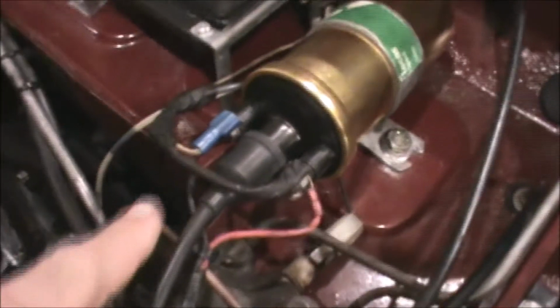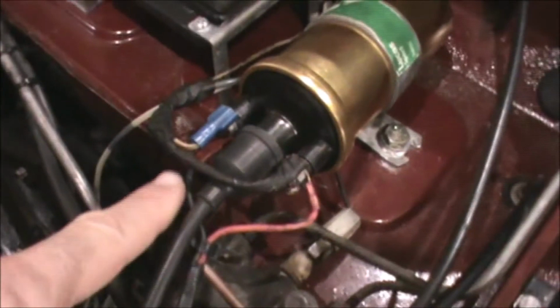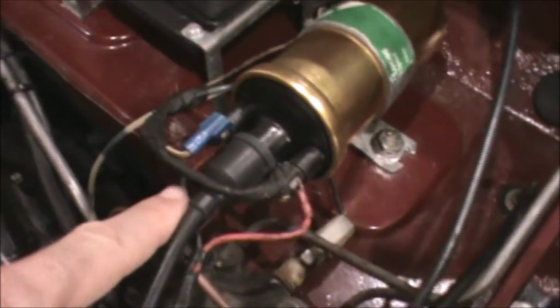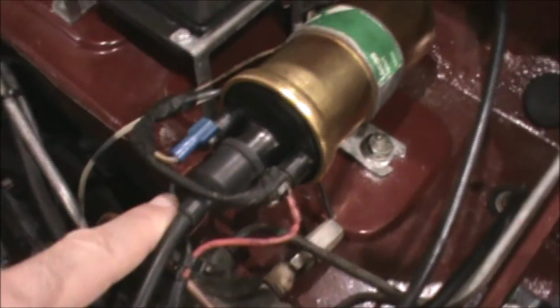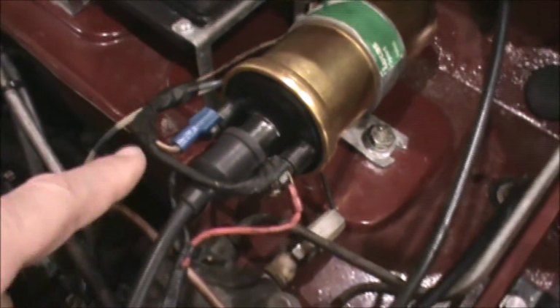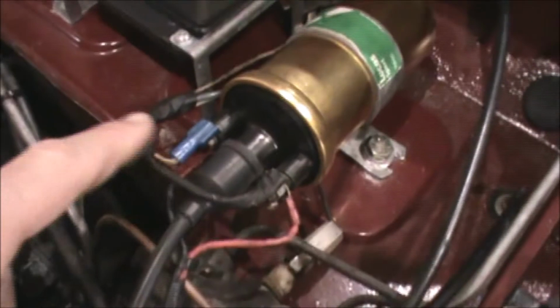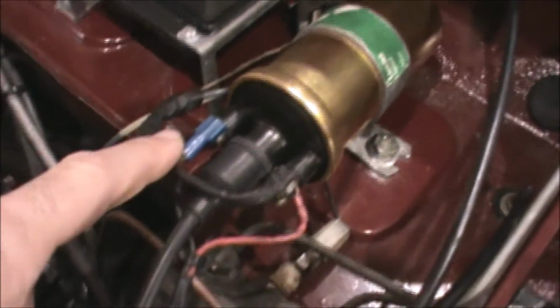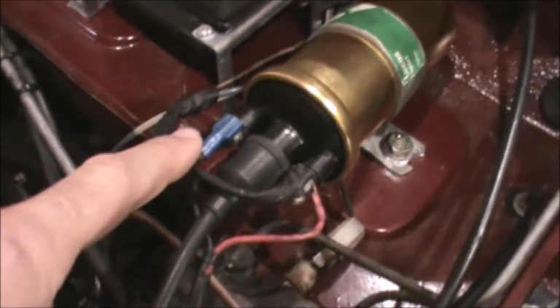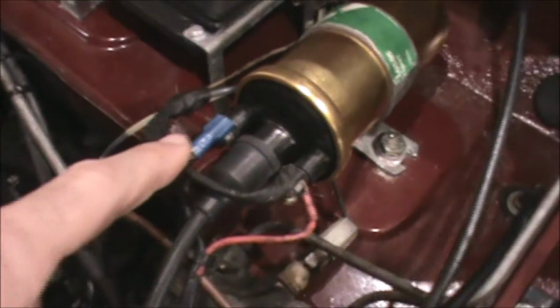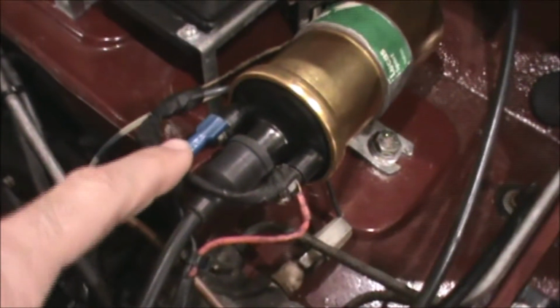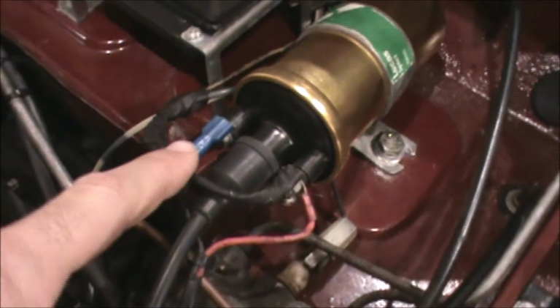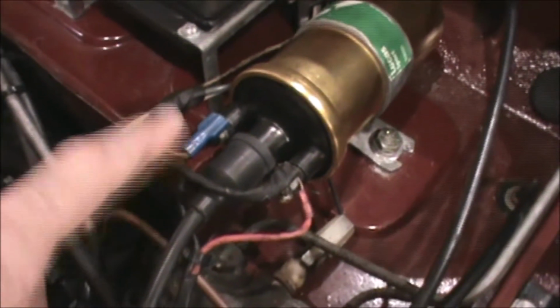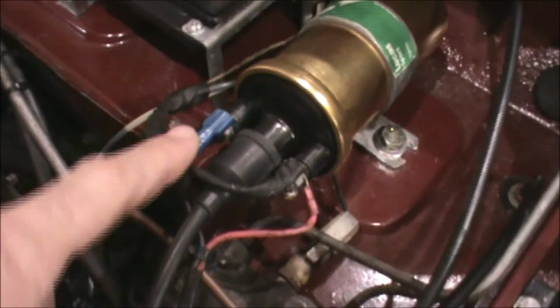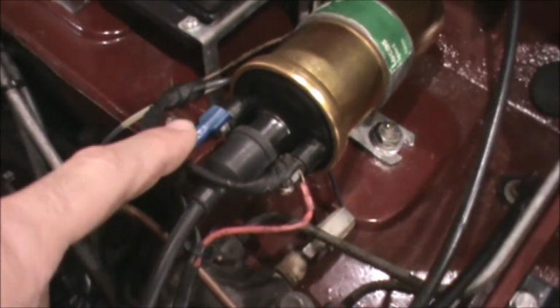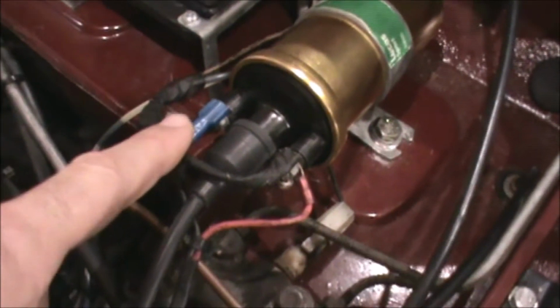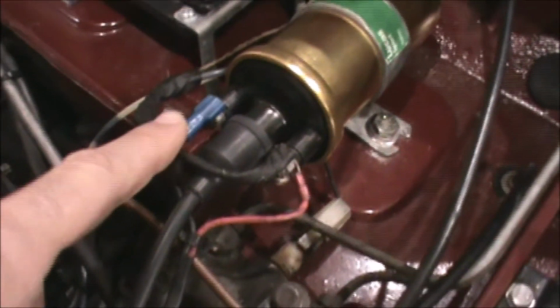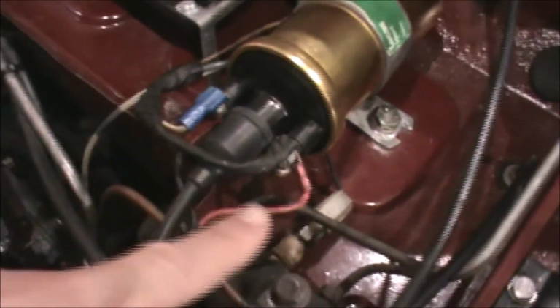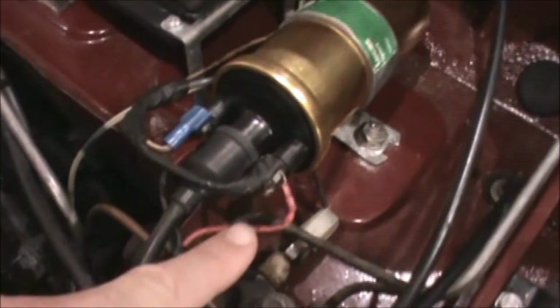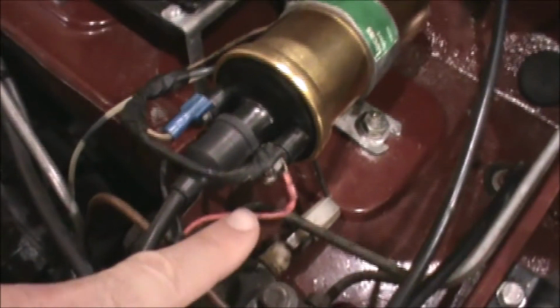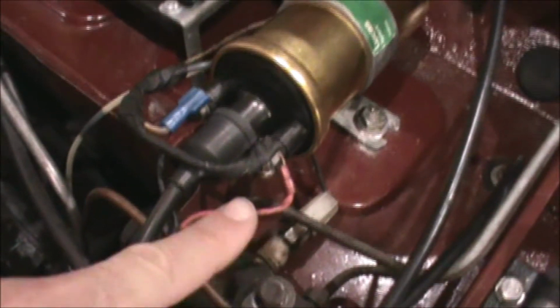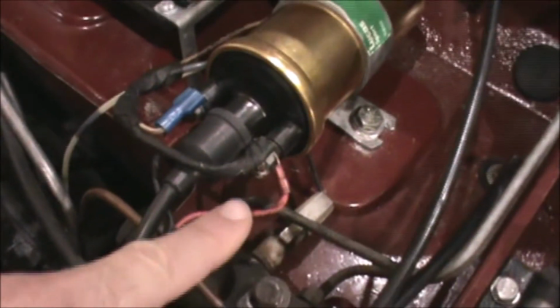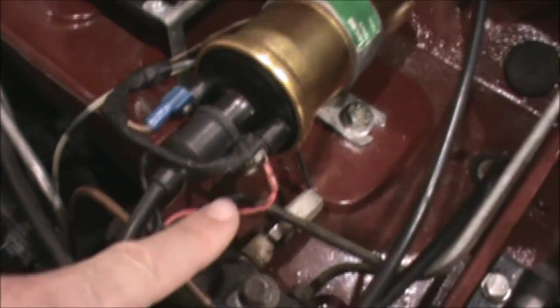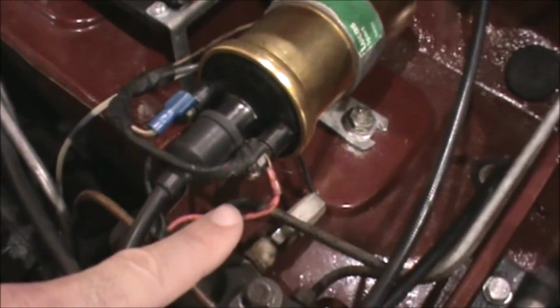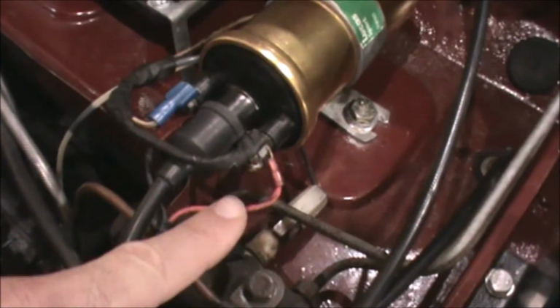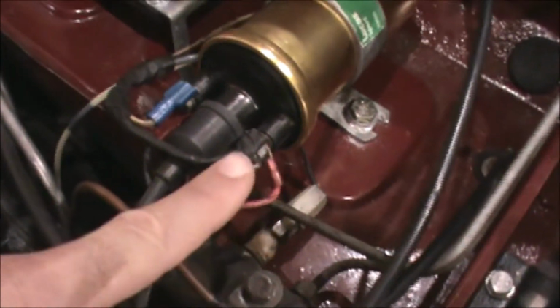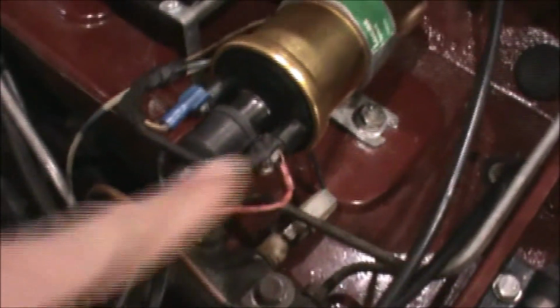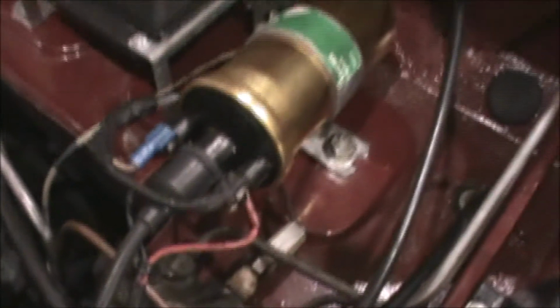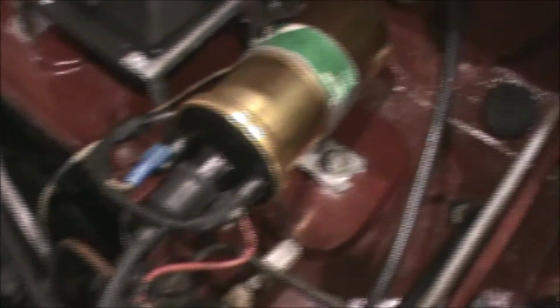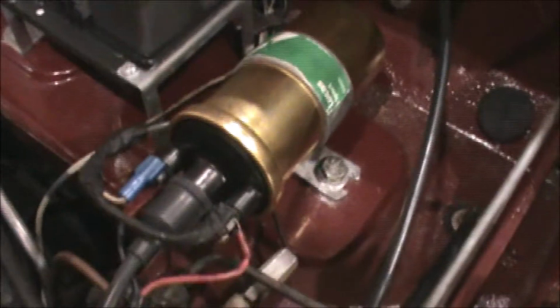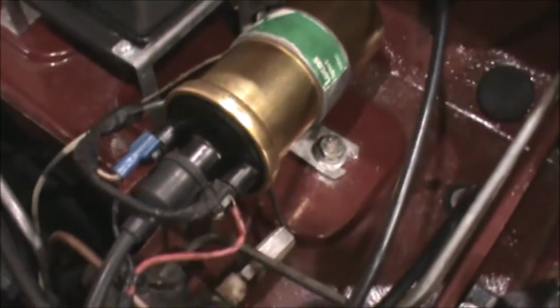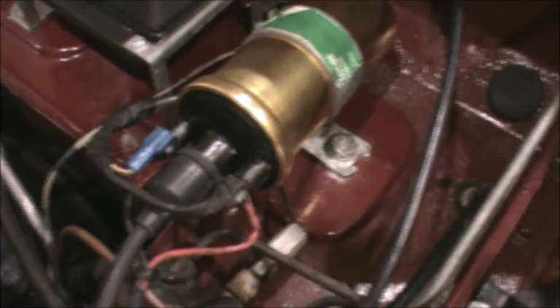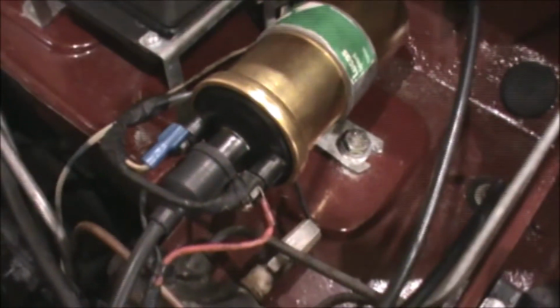Just a summary: the black wire and the tachometer wire go on the negative side of the coil, and on the positive side you've got the red wire to the ignition module and the power from the ignition switch. That's it.